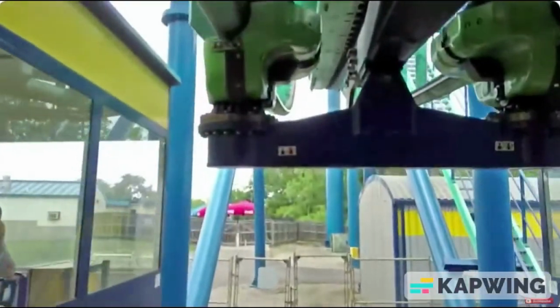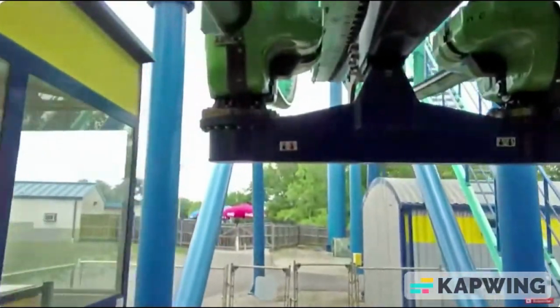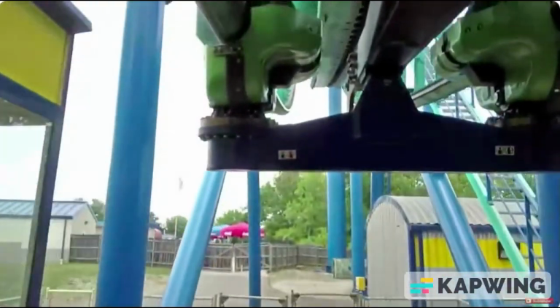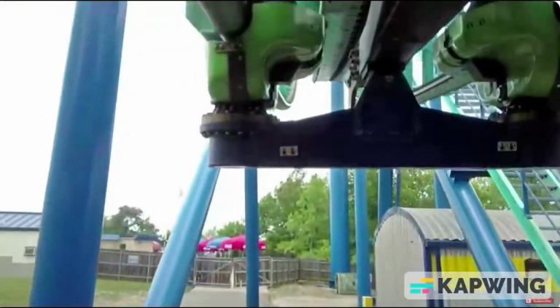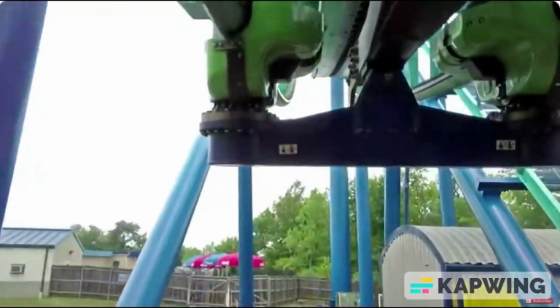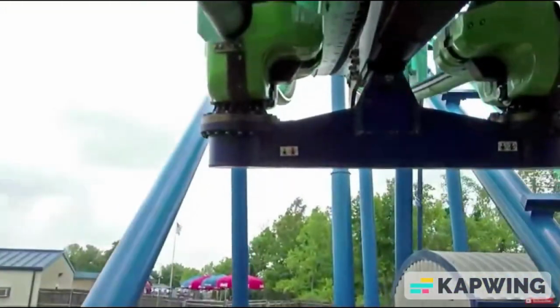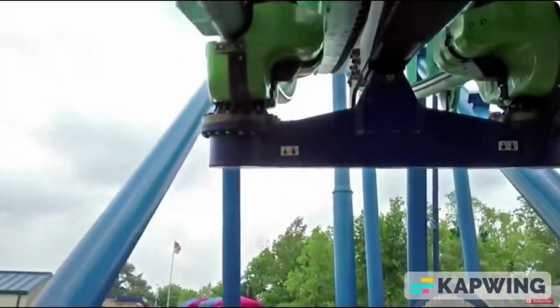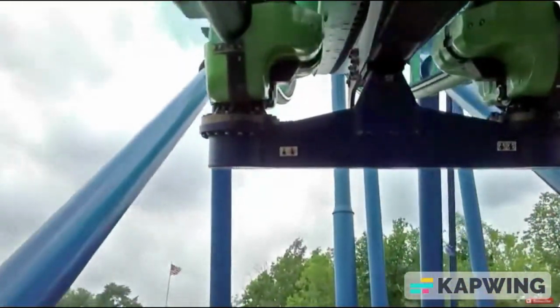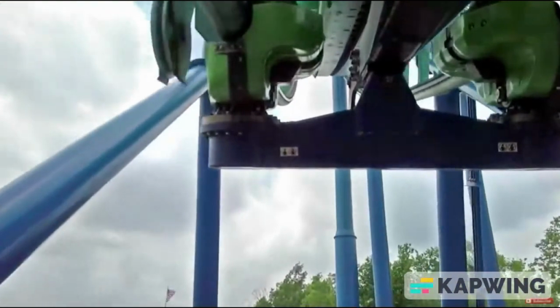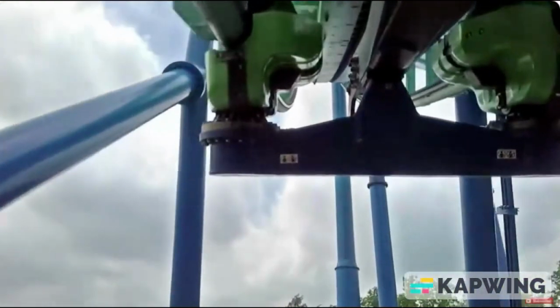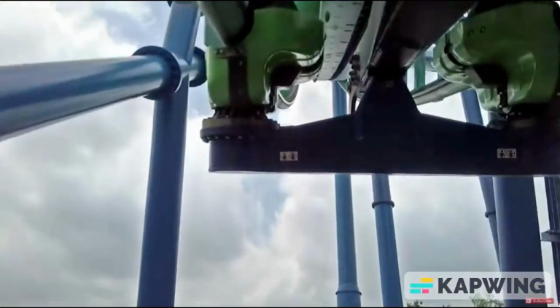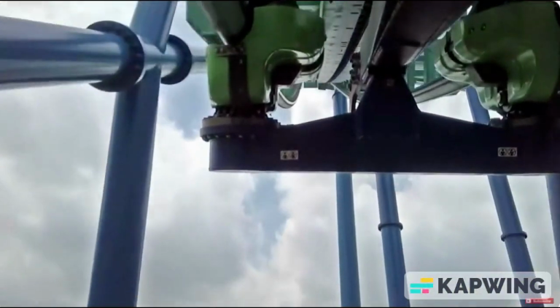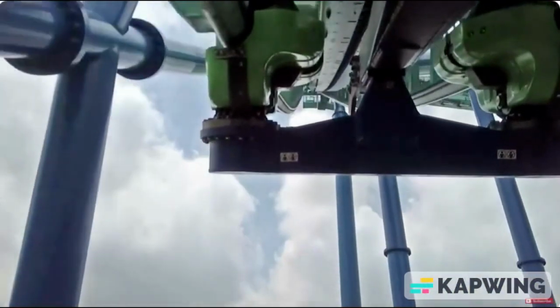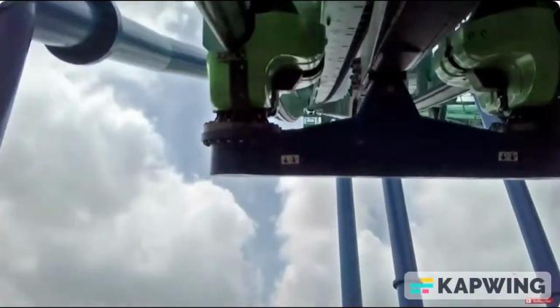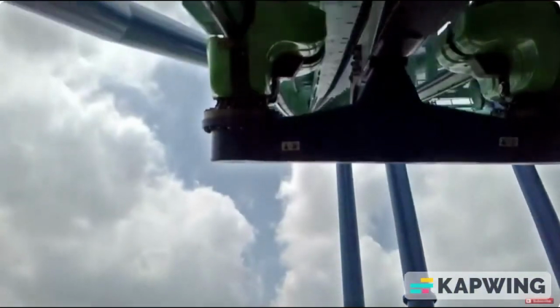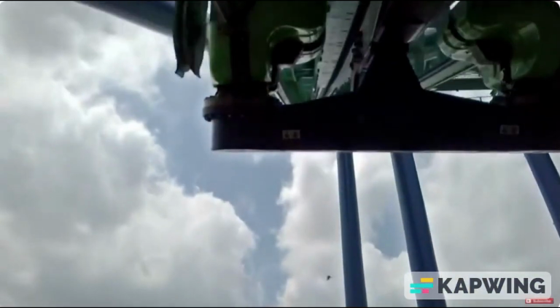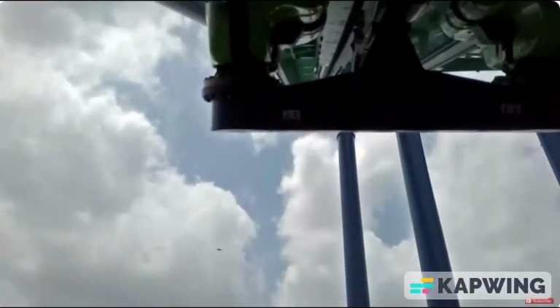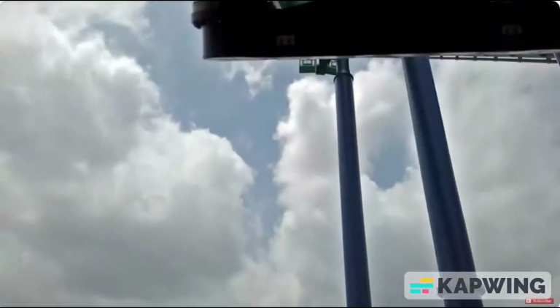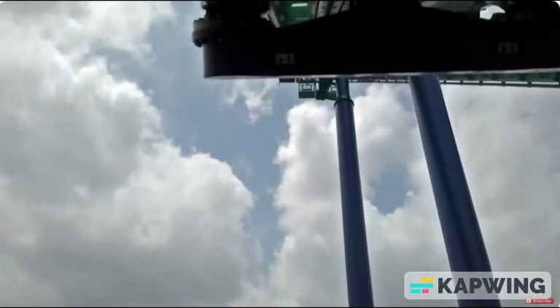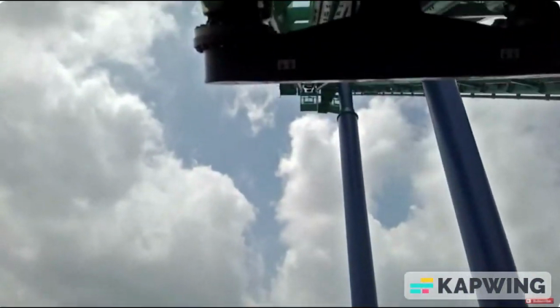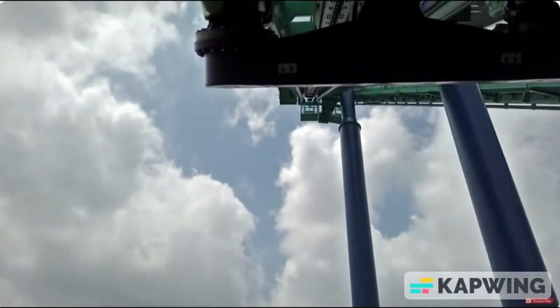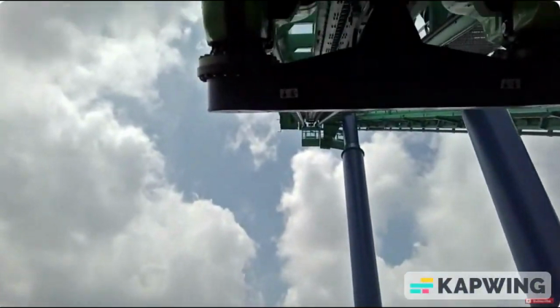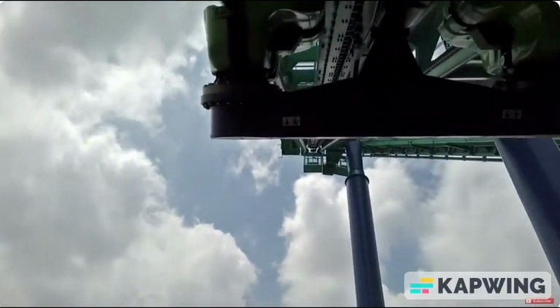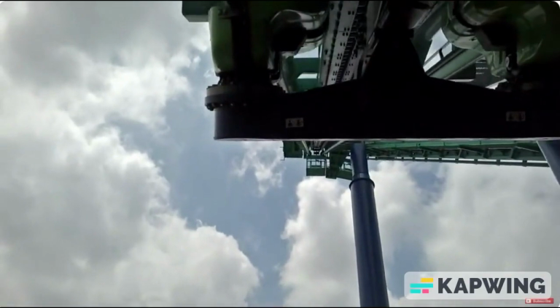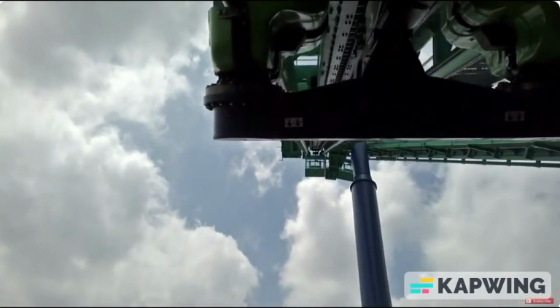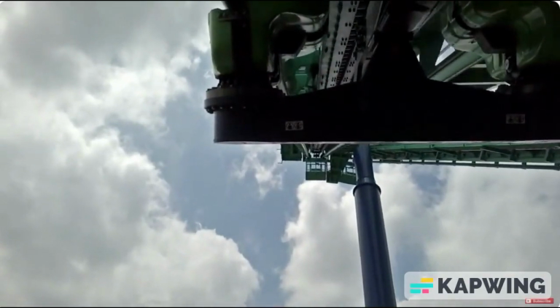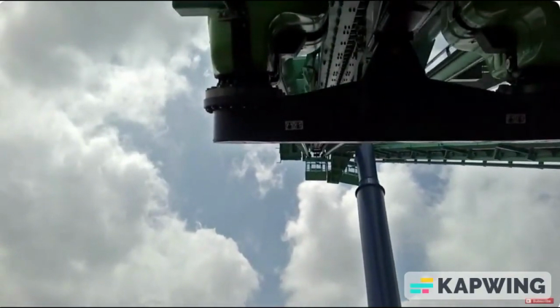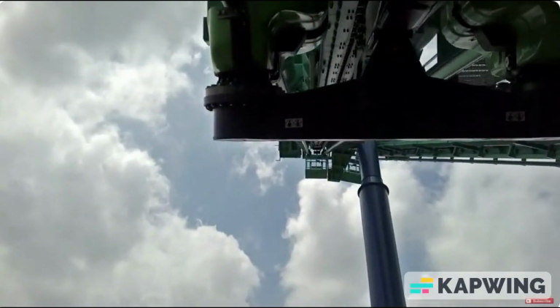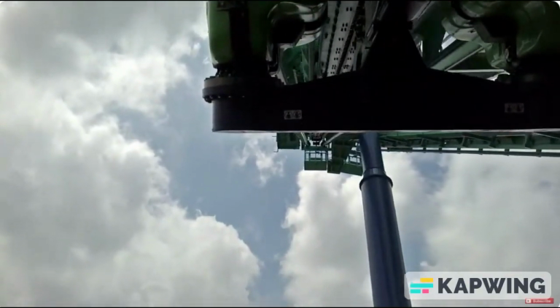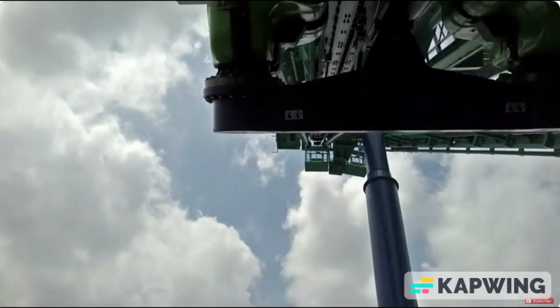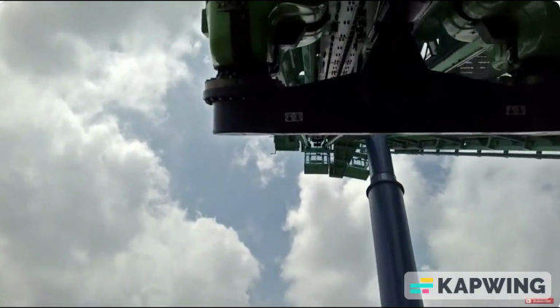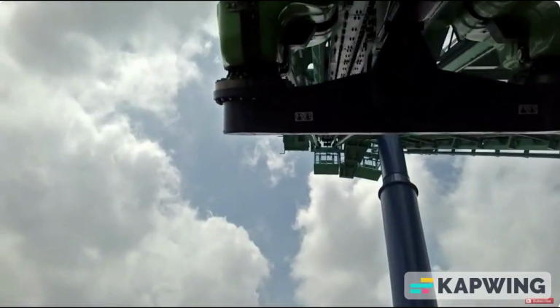I don't know what to say about Vertigo. It's just horrible. It's rough. It hurts after you ride. It's just horrible.